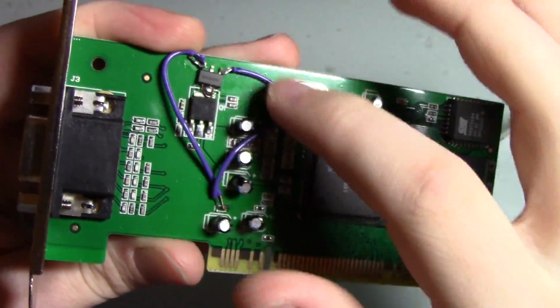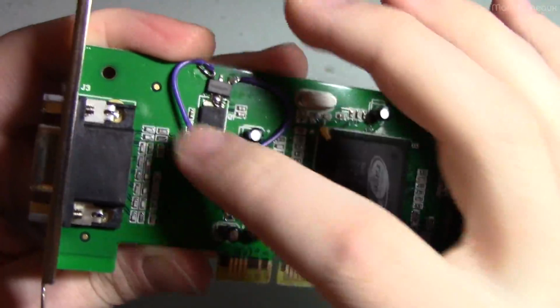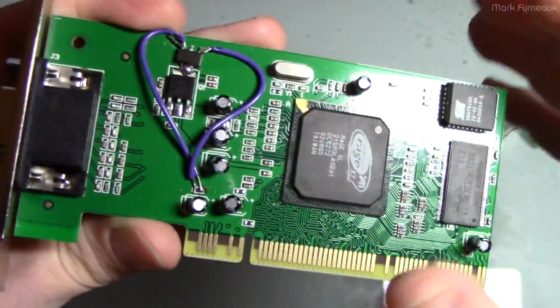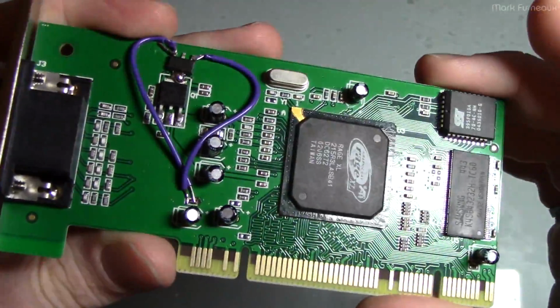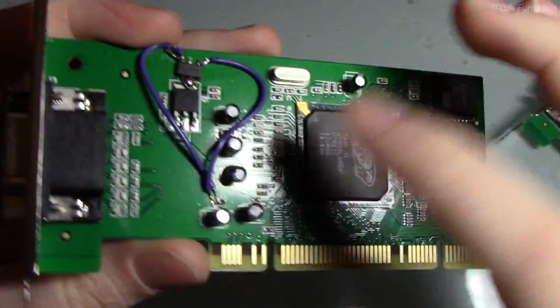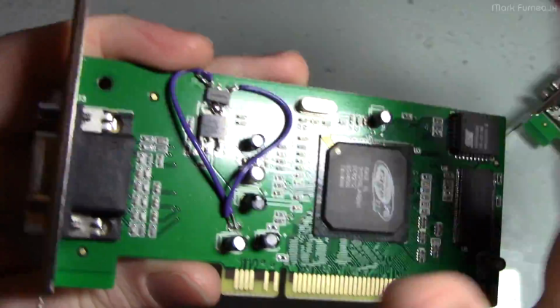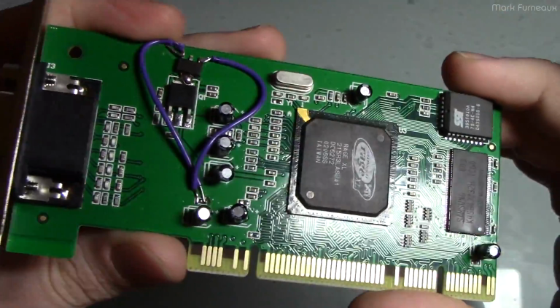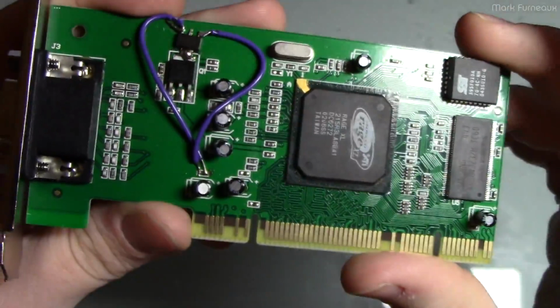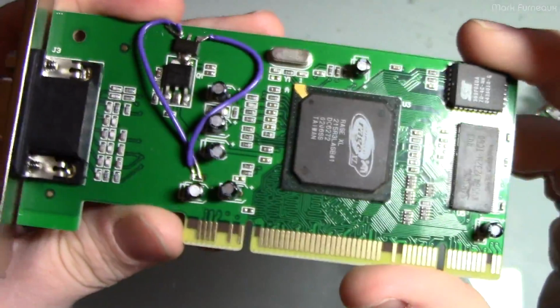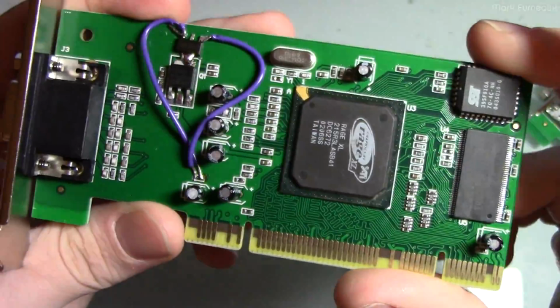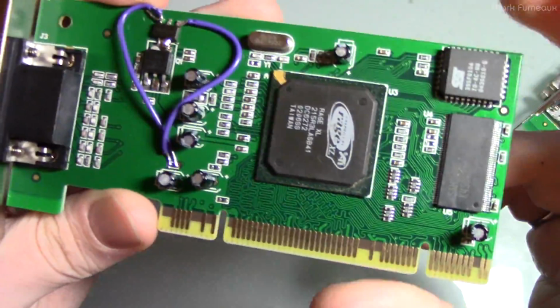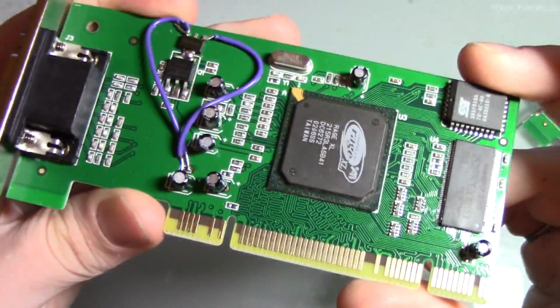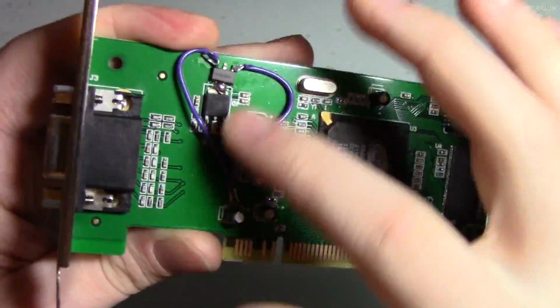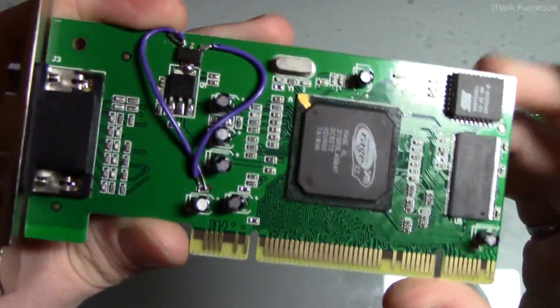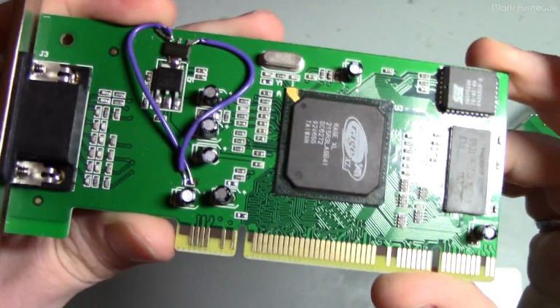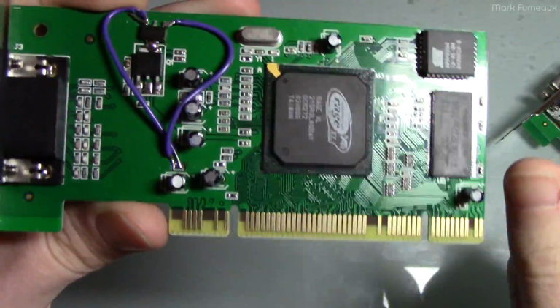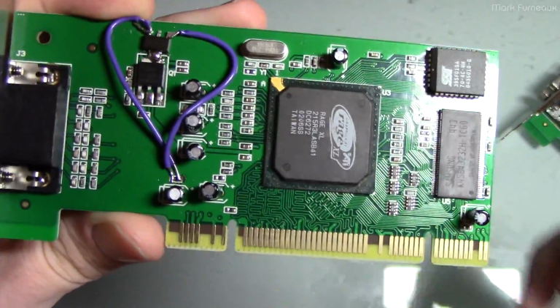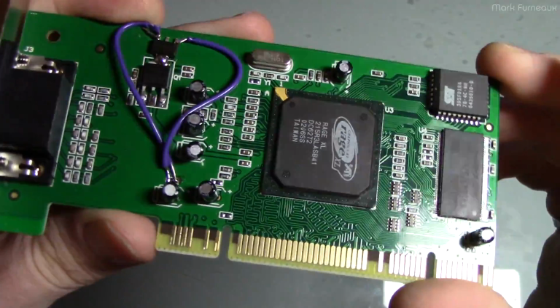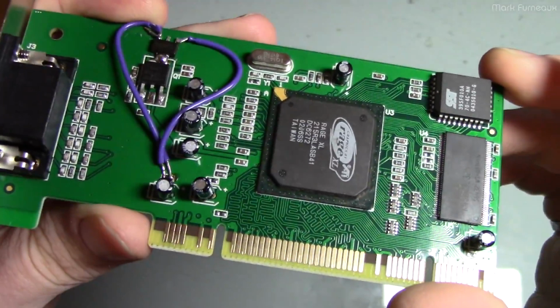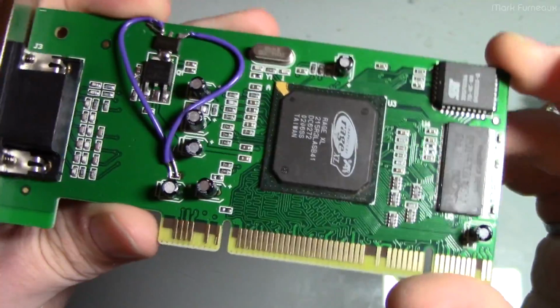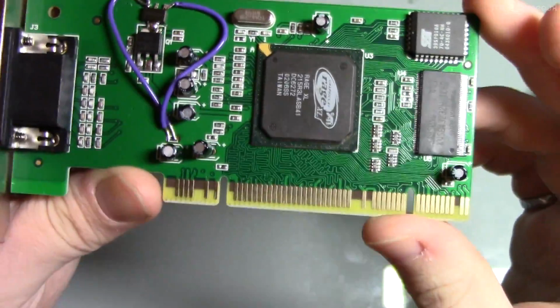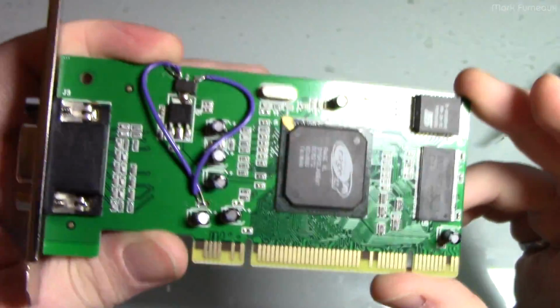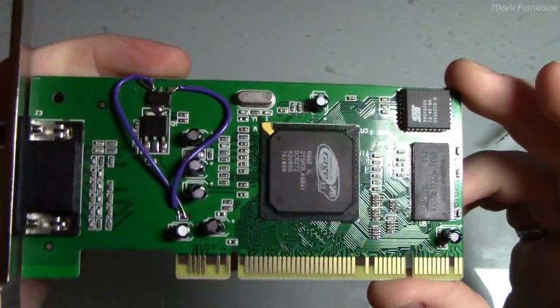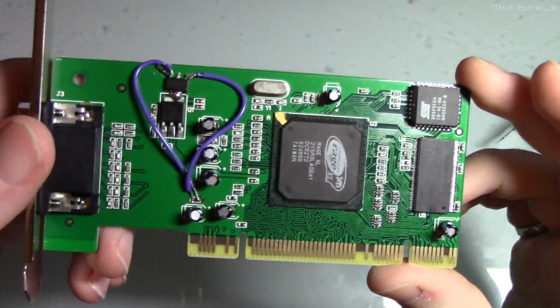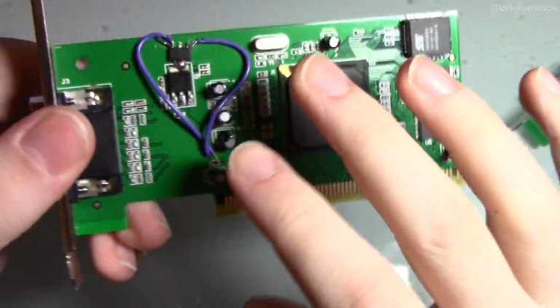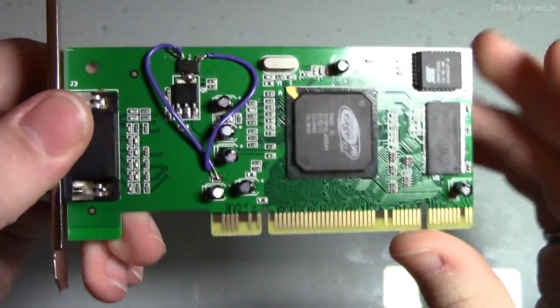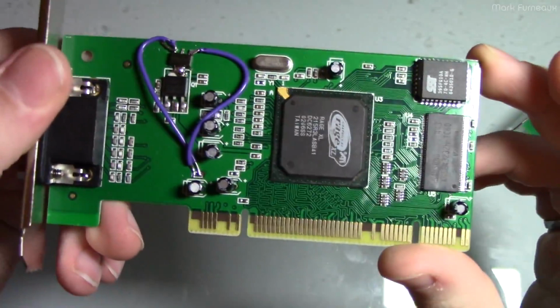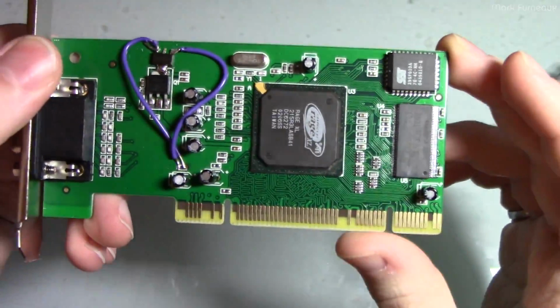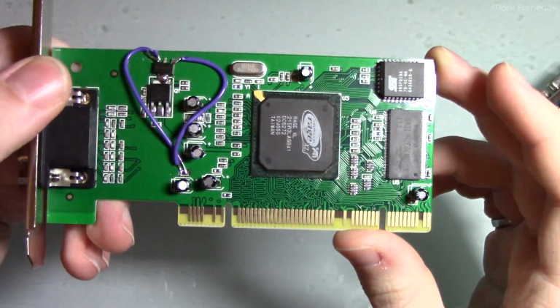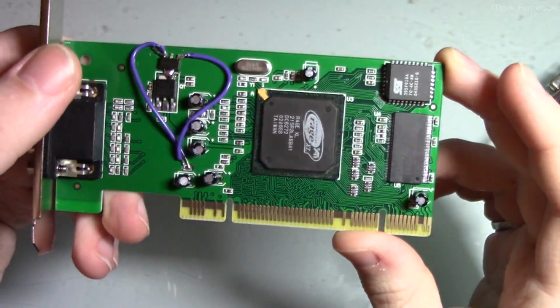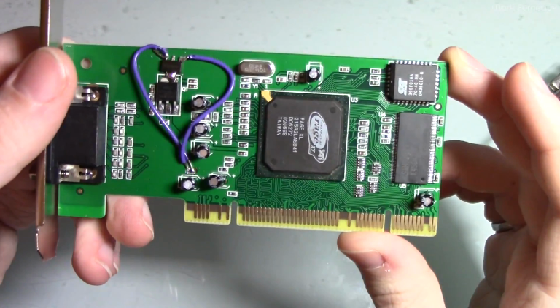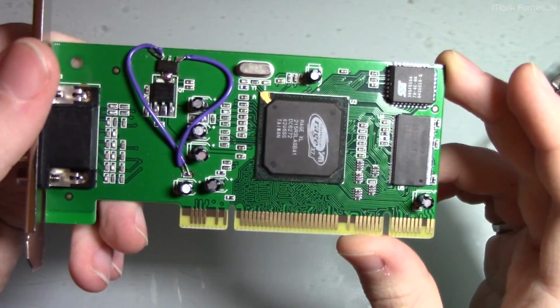This wire resistance and inductance doesn't seem to cause any problems — again, this is not a high-powered device, so it's not a real big deal. This is entirely a valid way to make these work on retro systems.